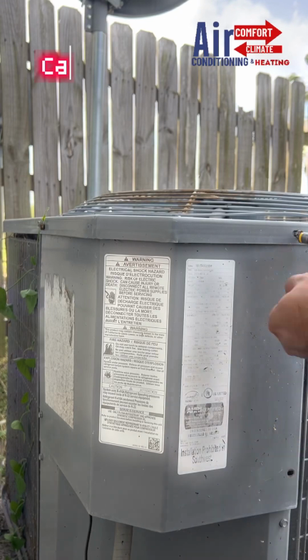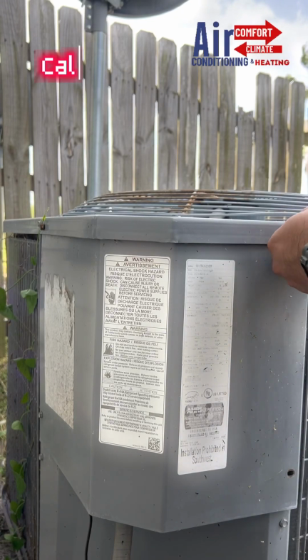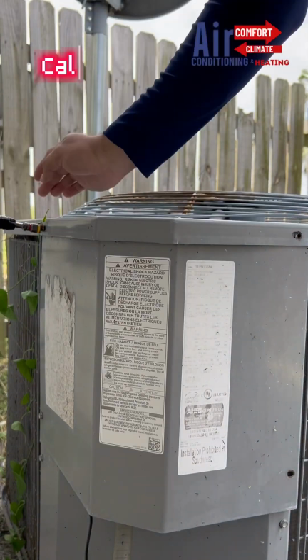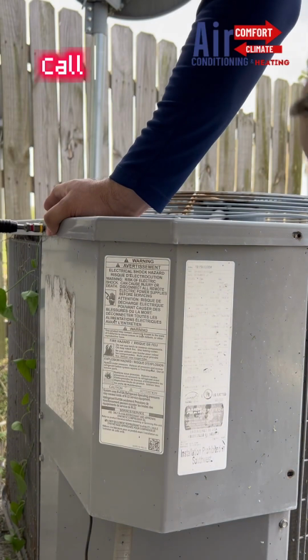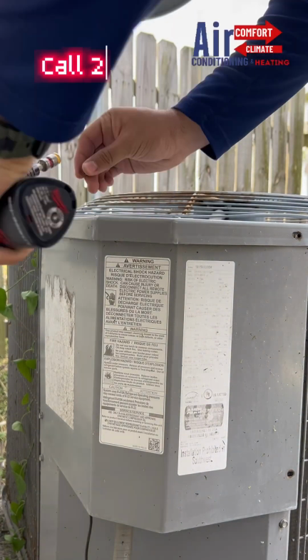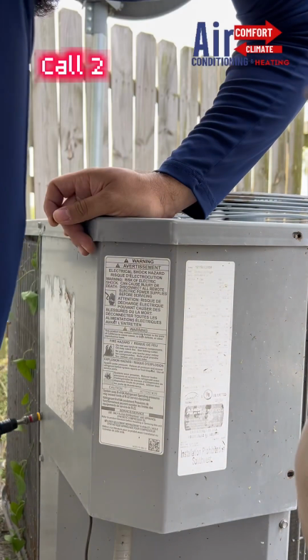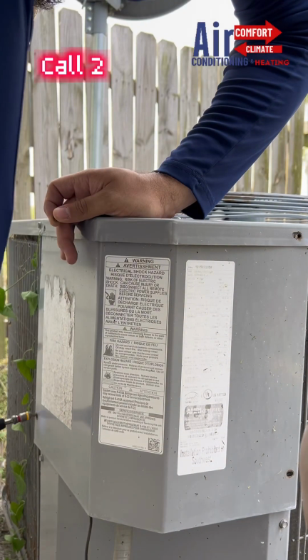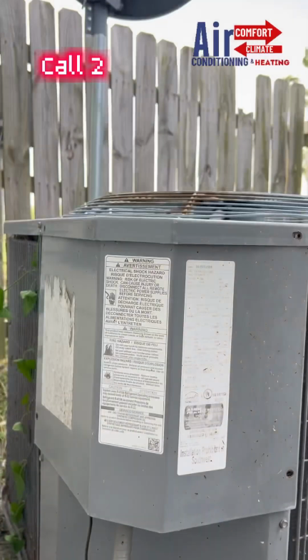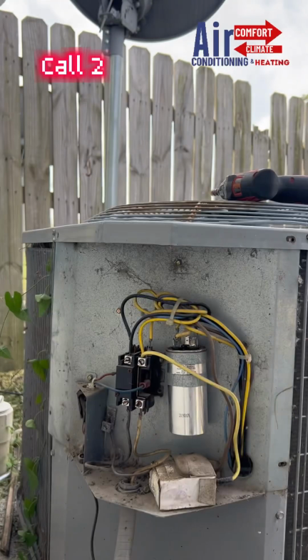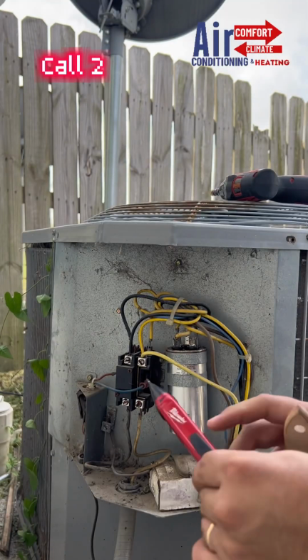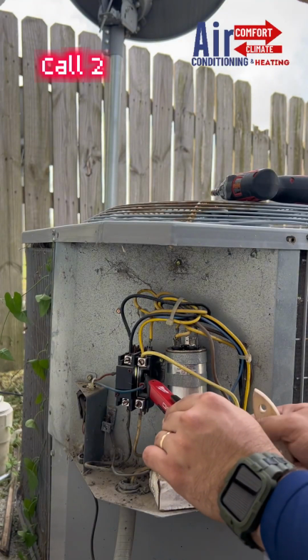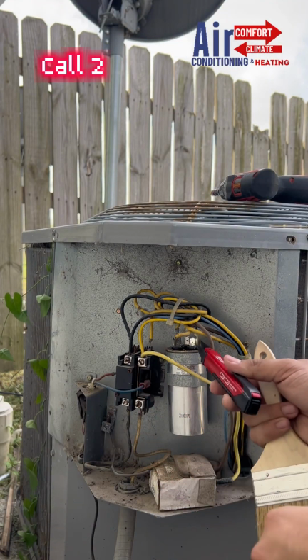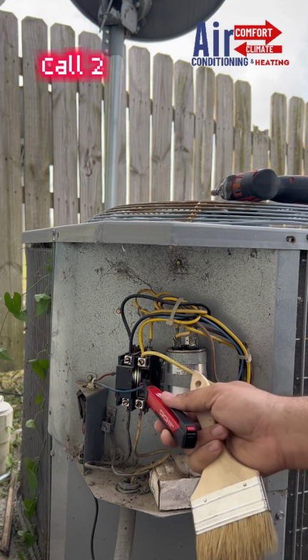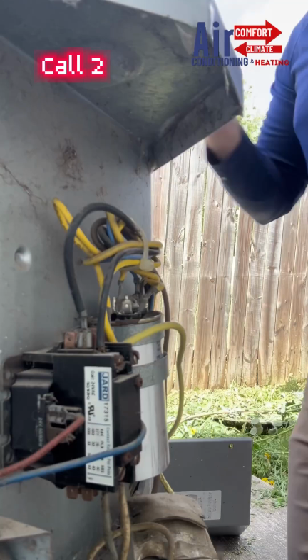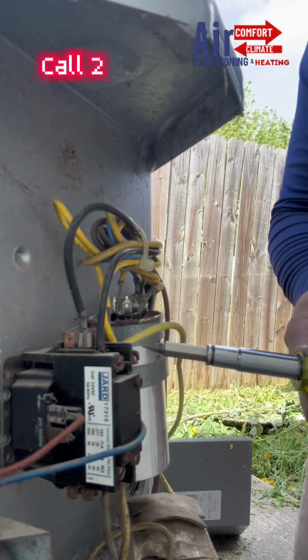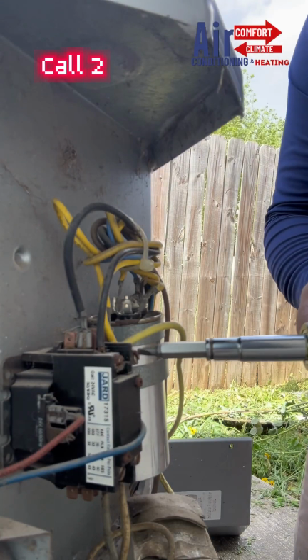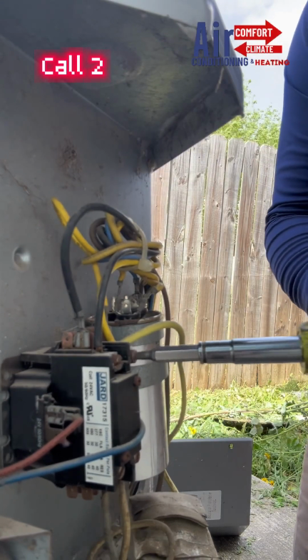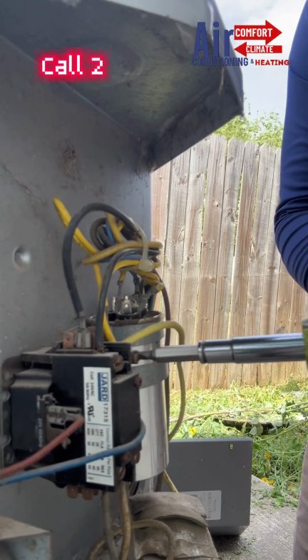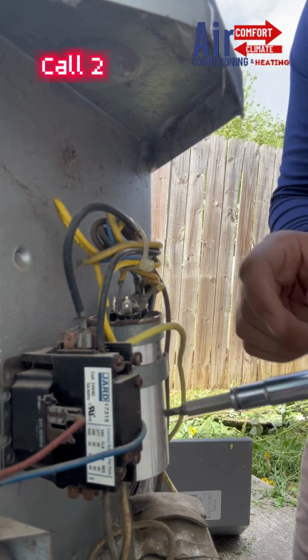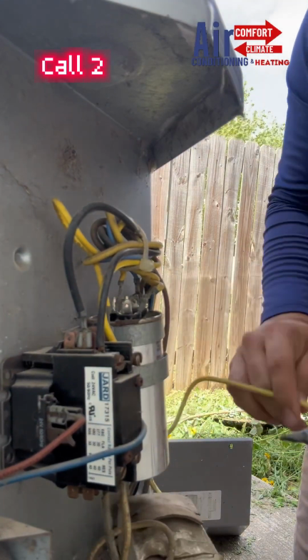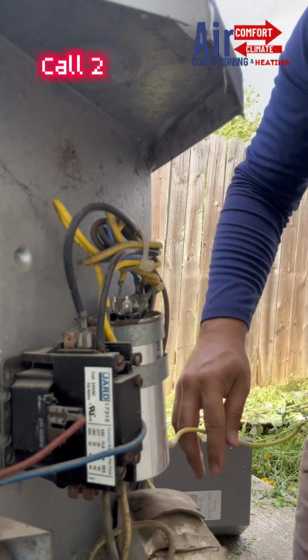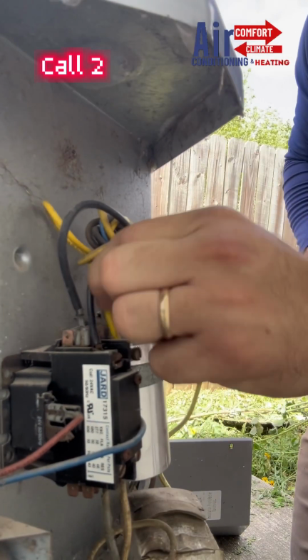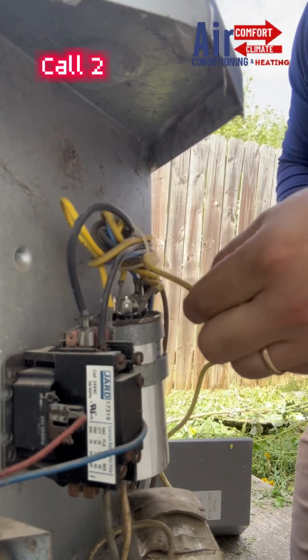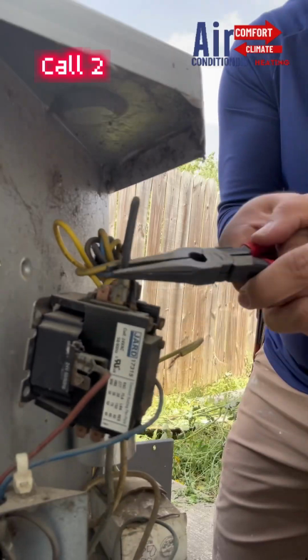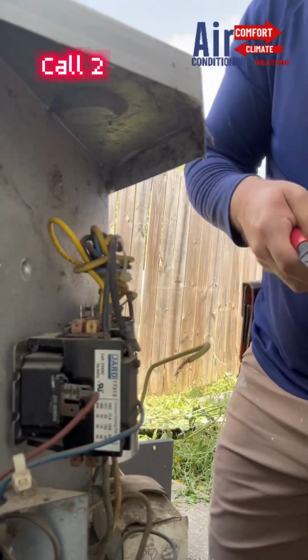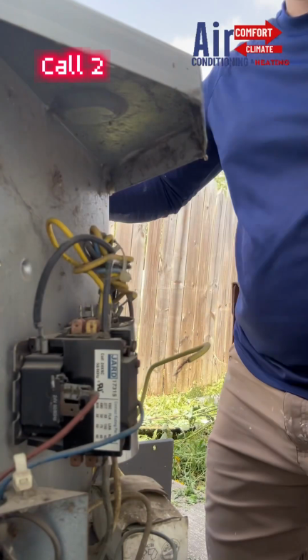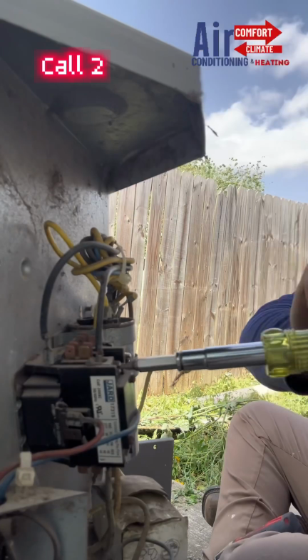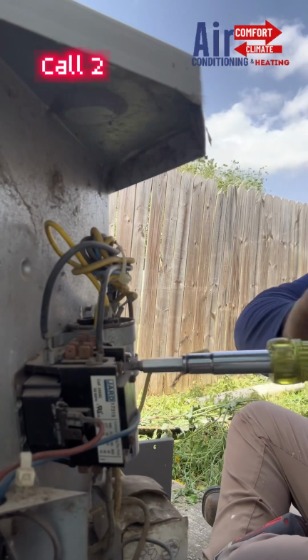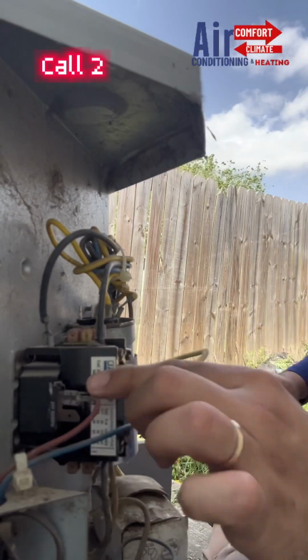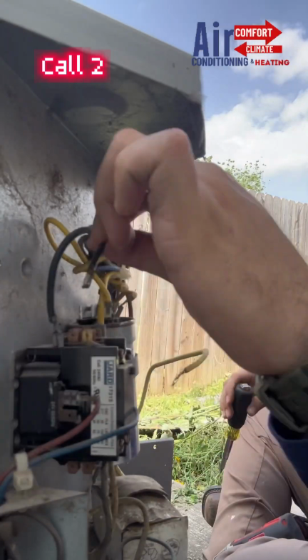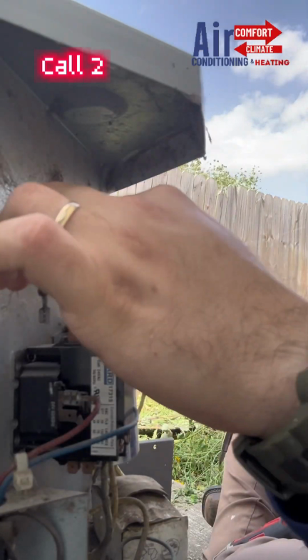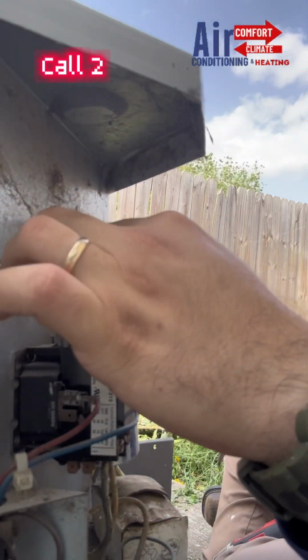Next up, I'll be servicing some units for an apartment complex. It's called two, three, and four, but it's one call — service two, three, four. You get the idea. Anyways, I'll be jumping around here a little bit with the videos.